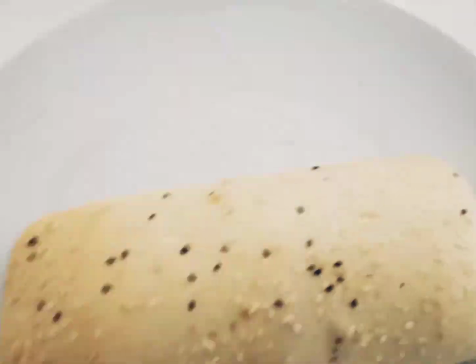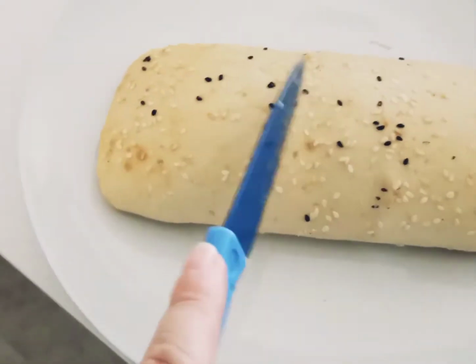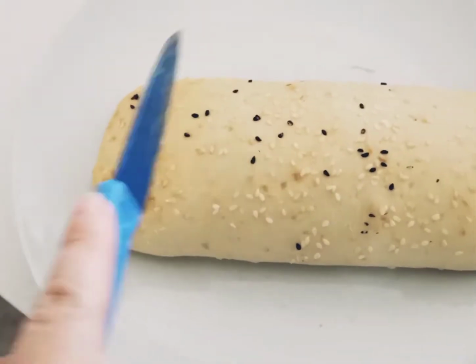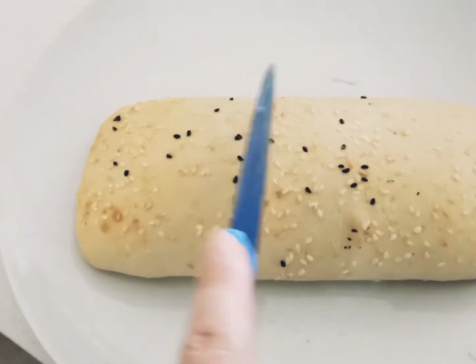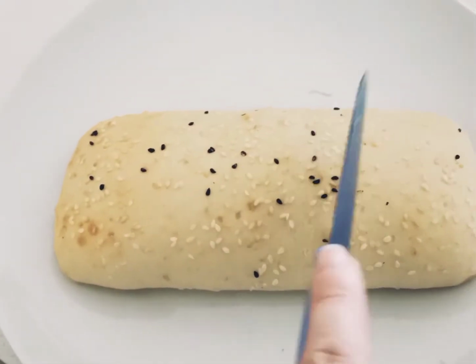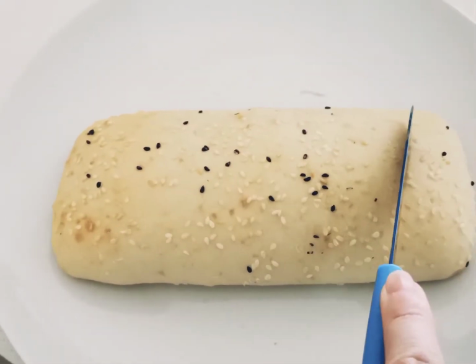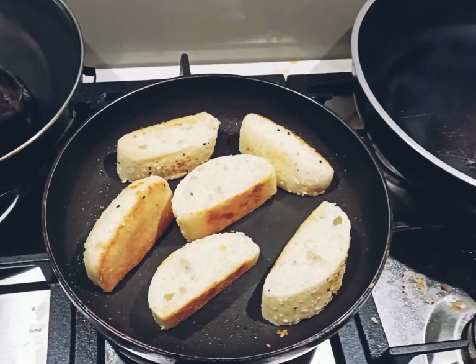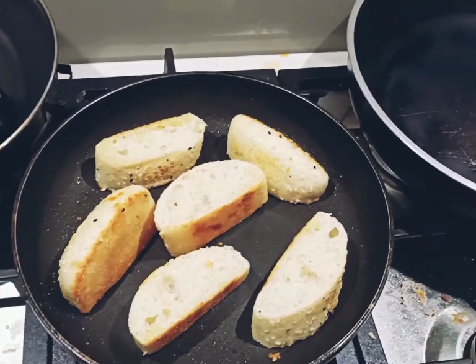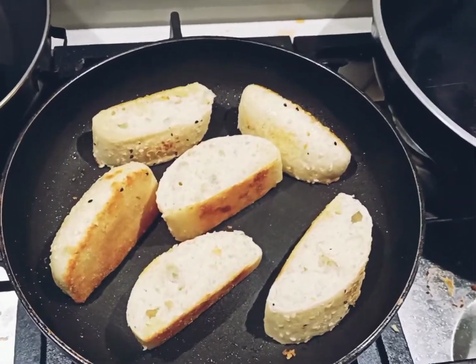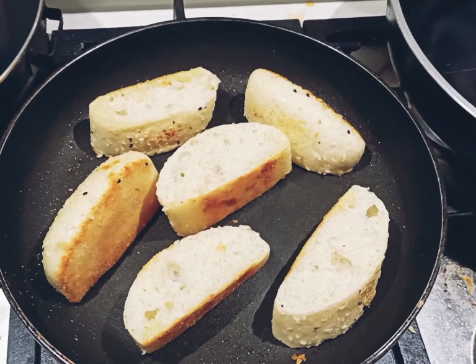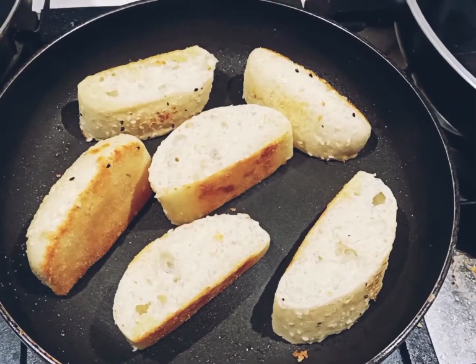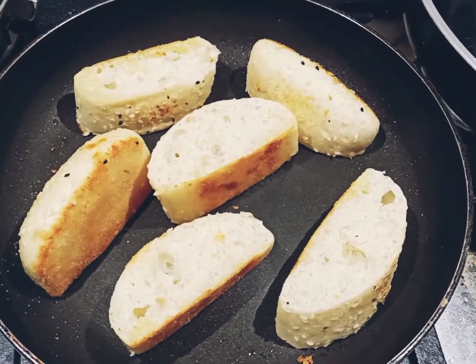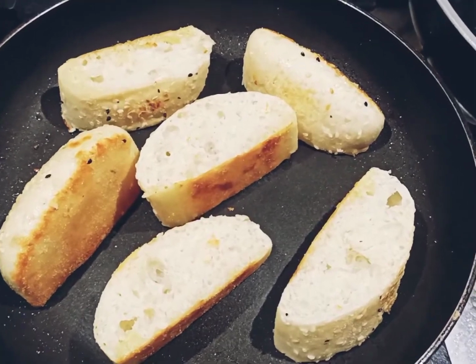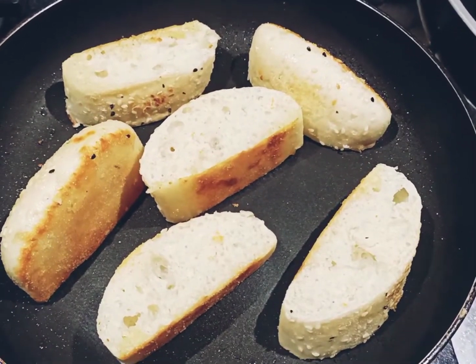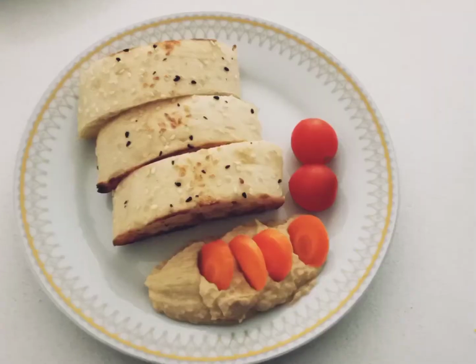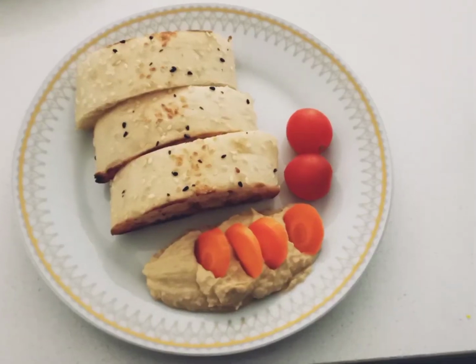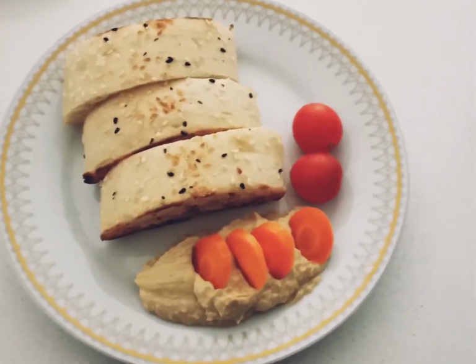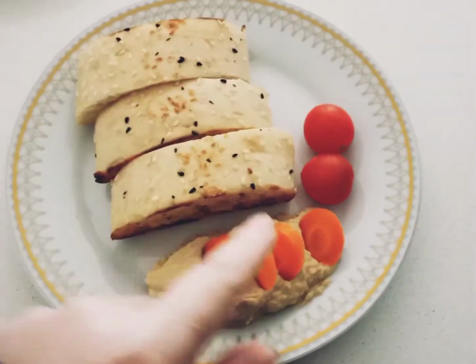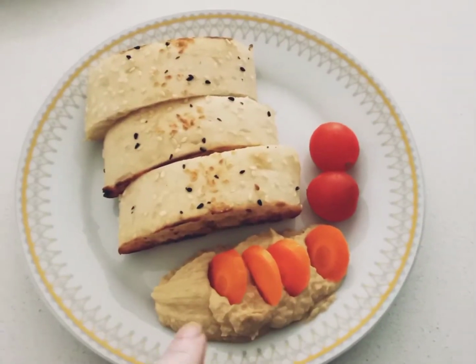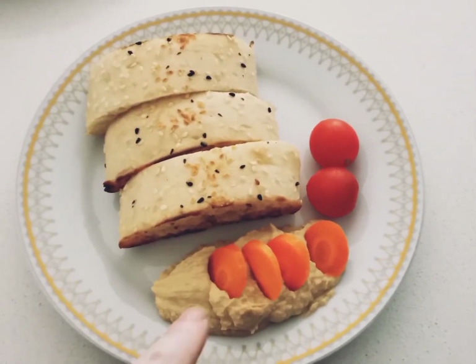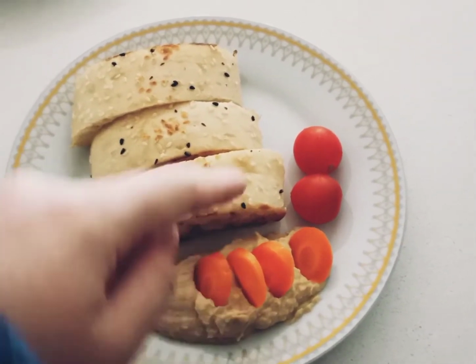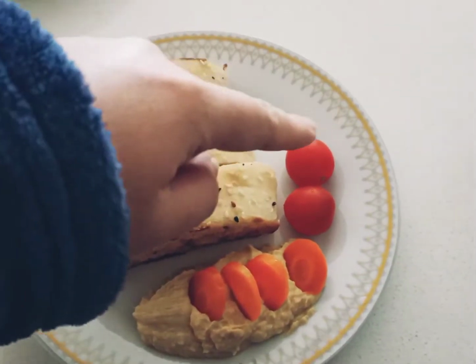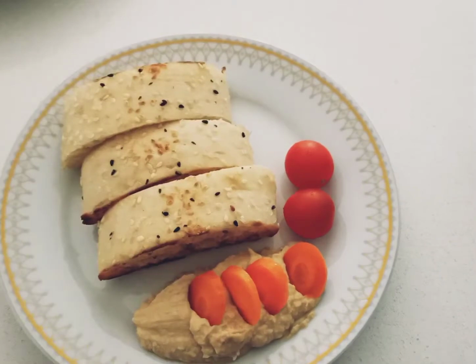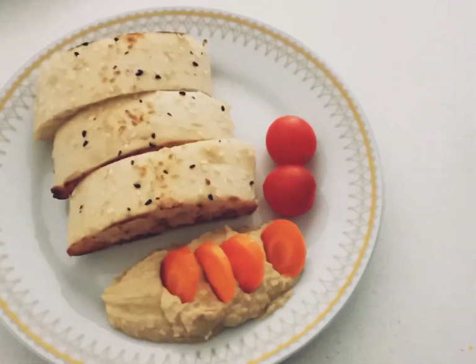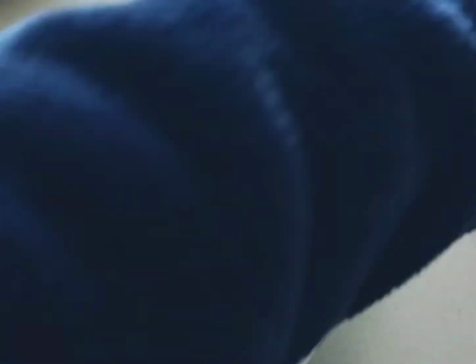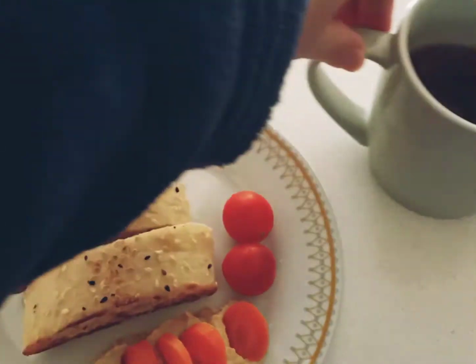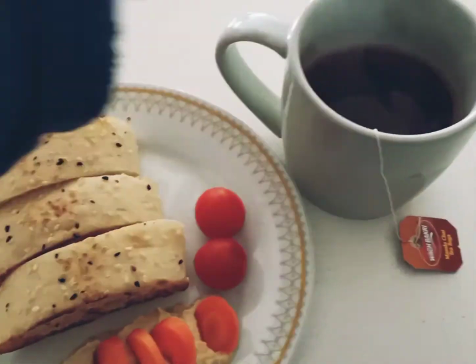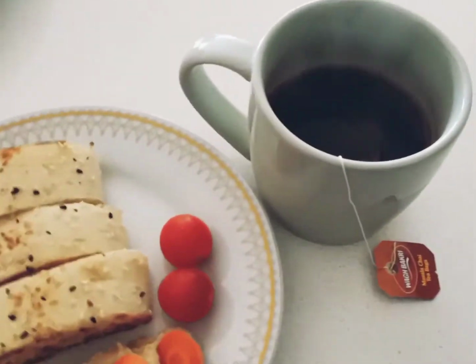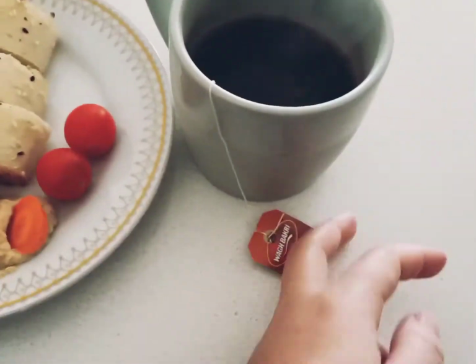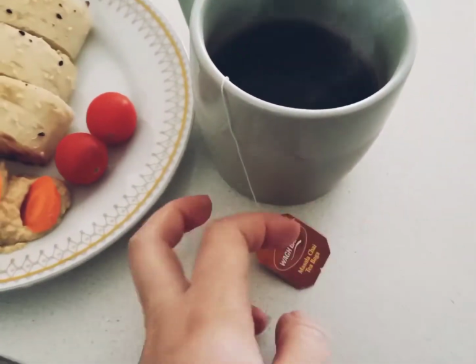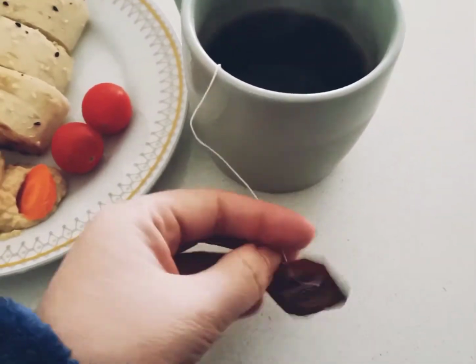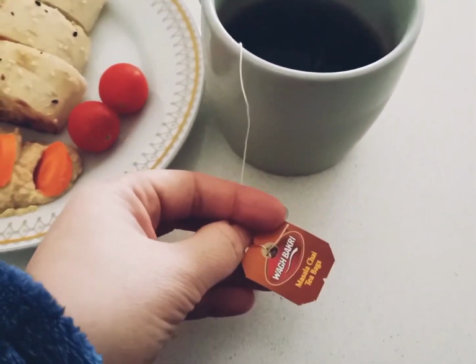We had Turkish bread for breakfast — I pan fried them with olive oil in the pan — had it with hummus and salad, and of course my favorite tea: chai.